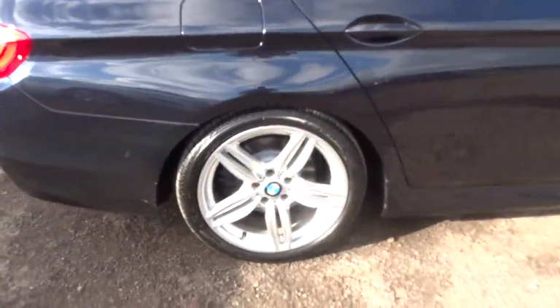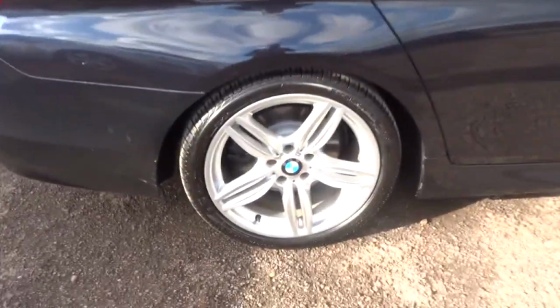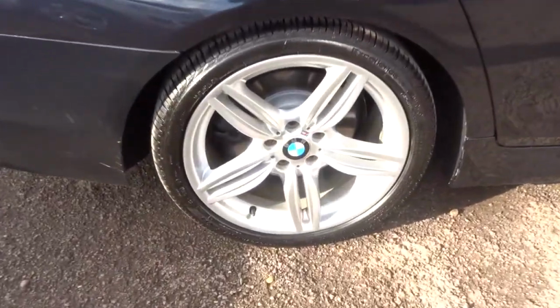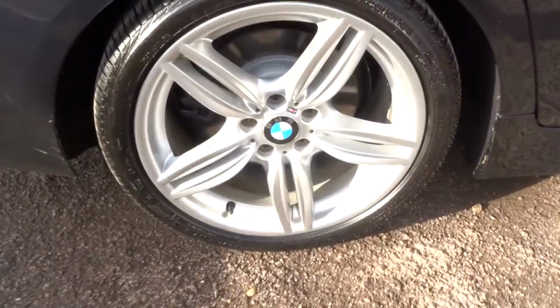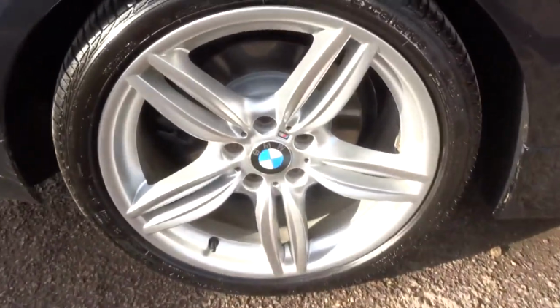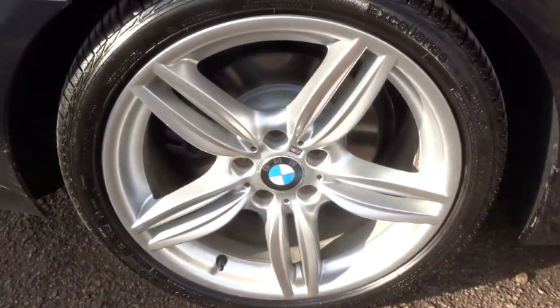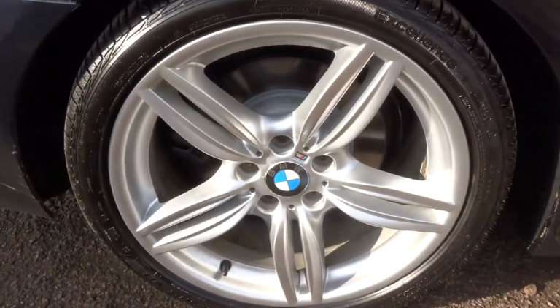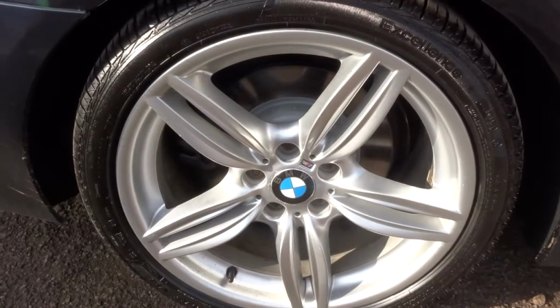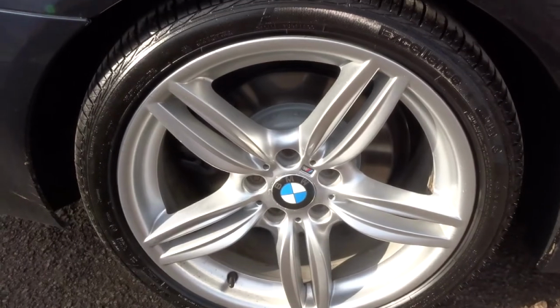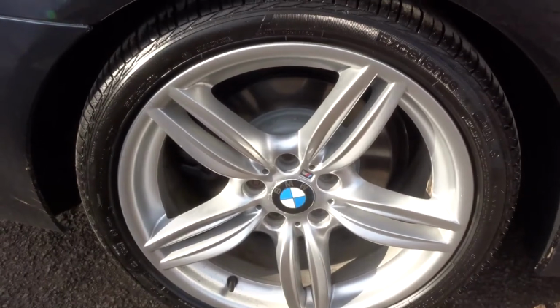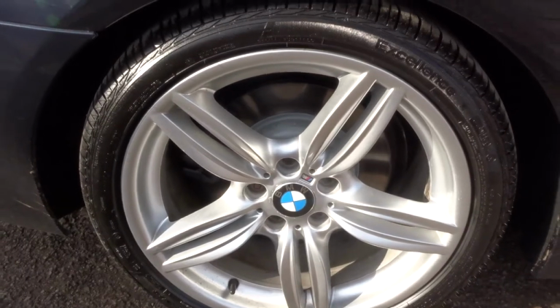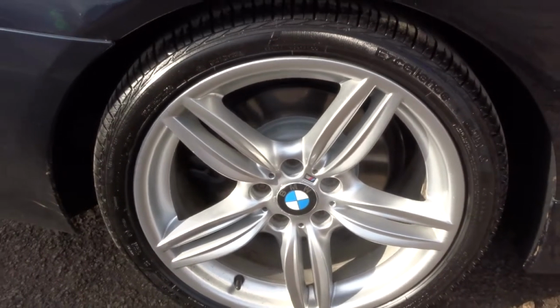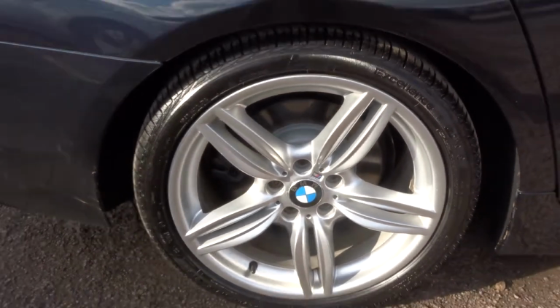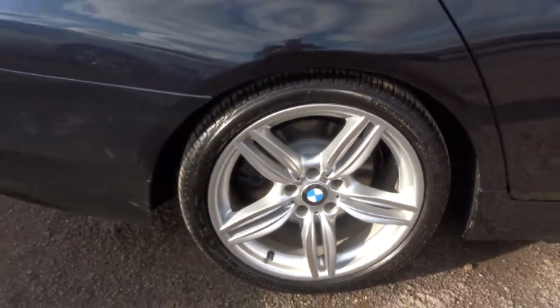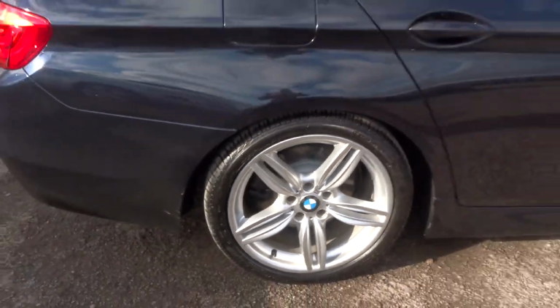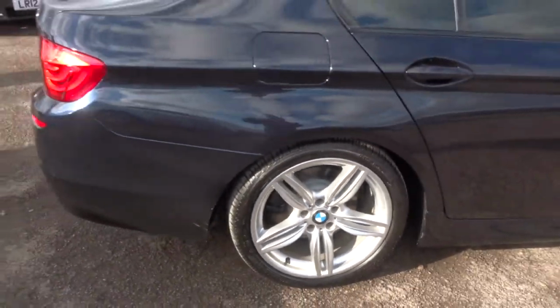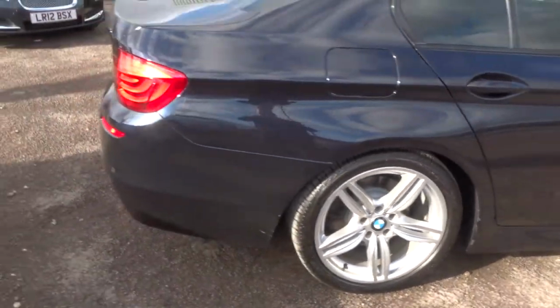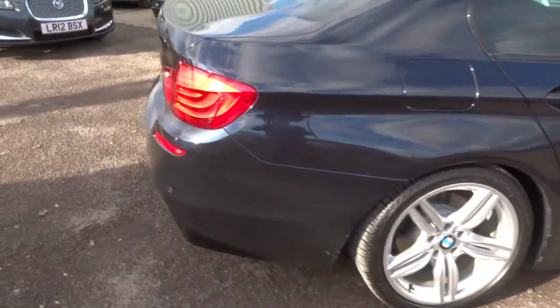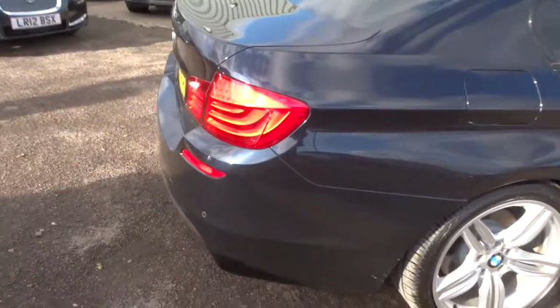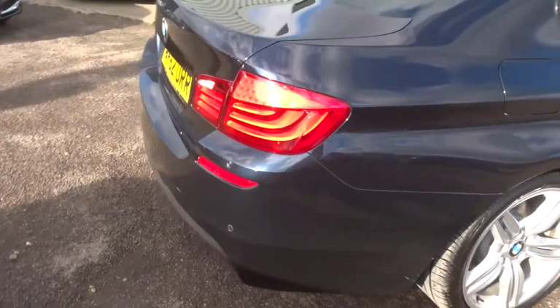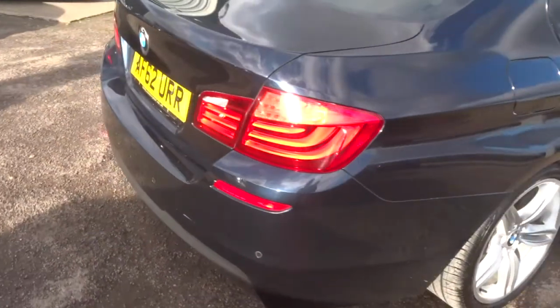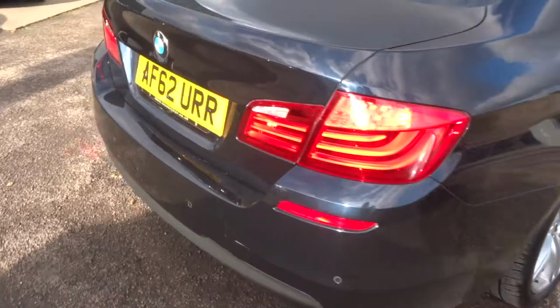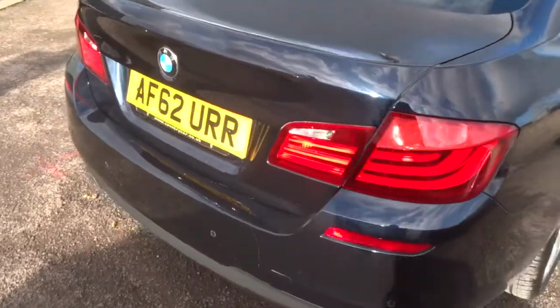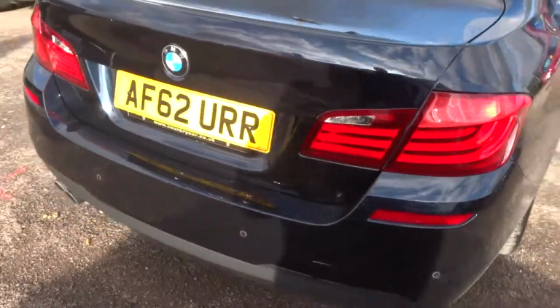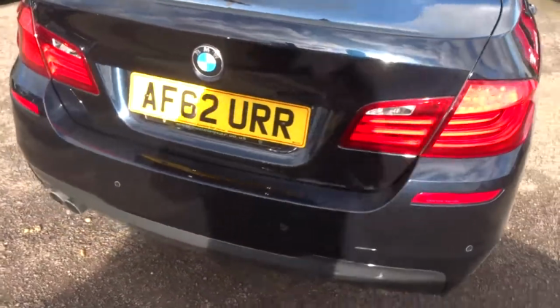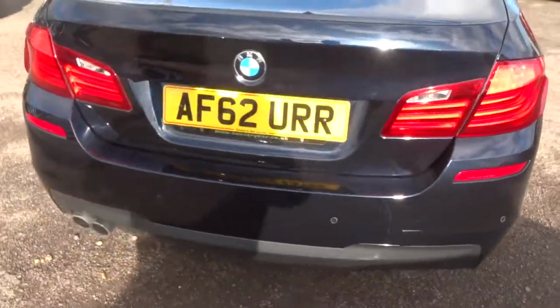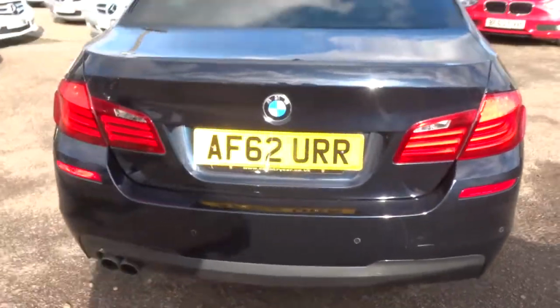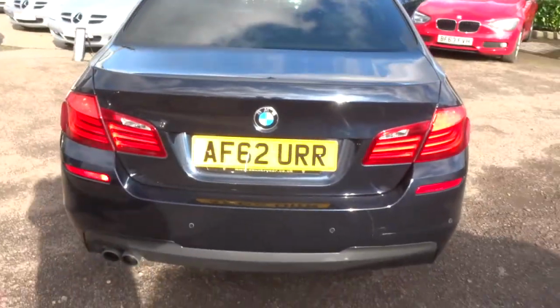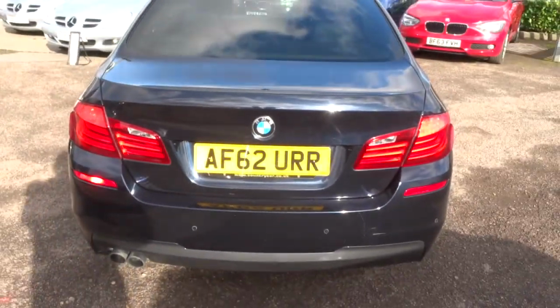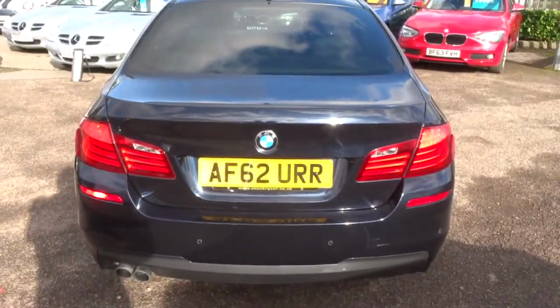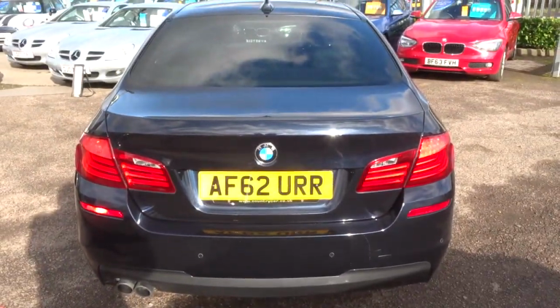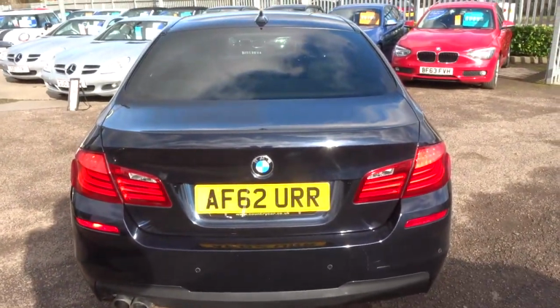We'll start off with these gorgeous M Sport alloys, in a fabulous condition. We've got front and rear parking sensors, which gives you a graphic display as well.